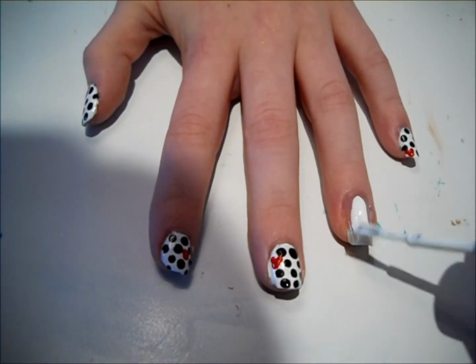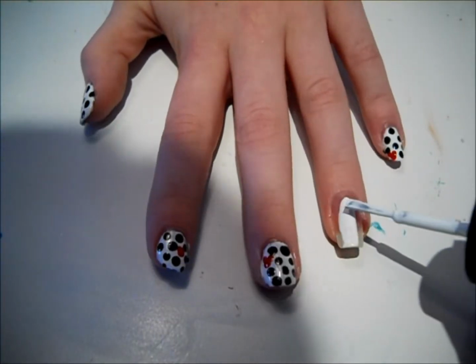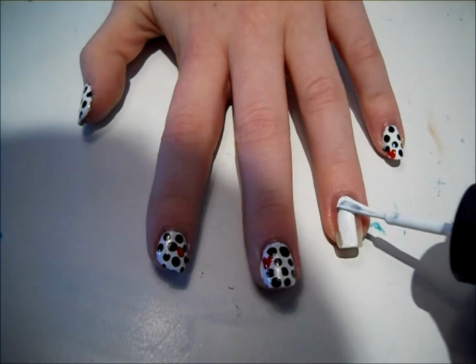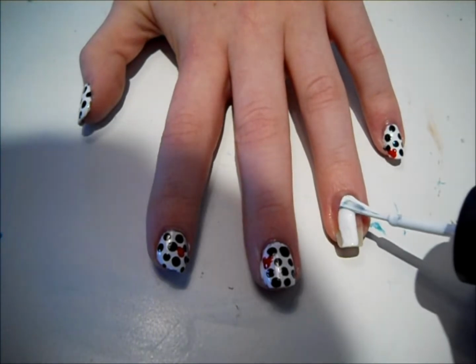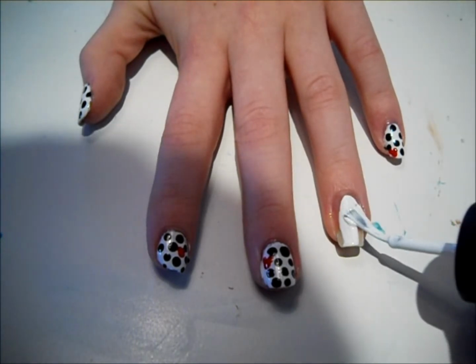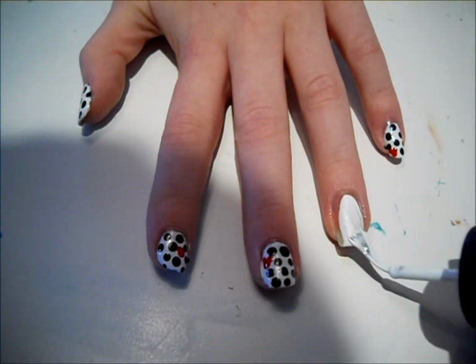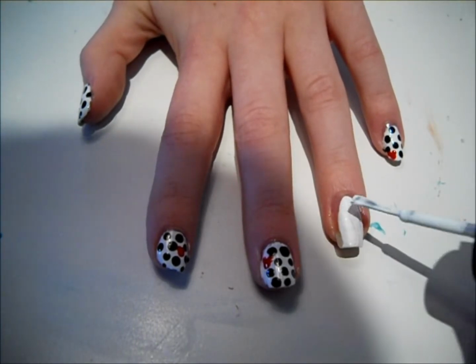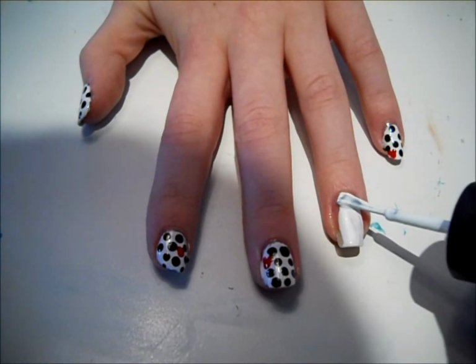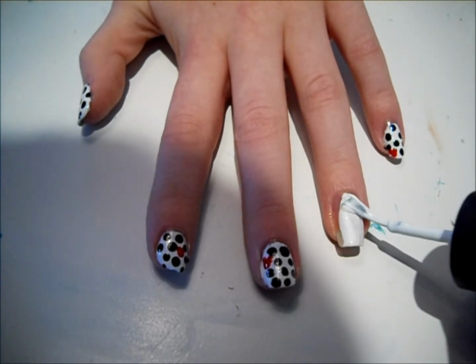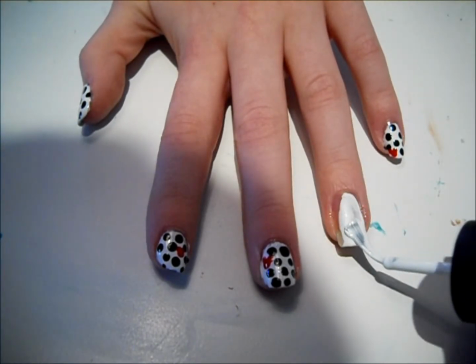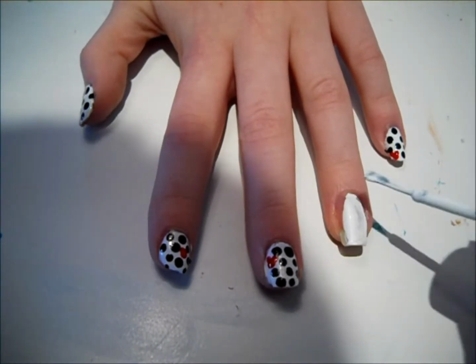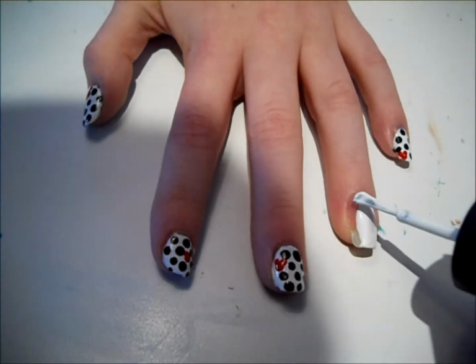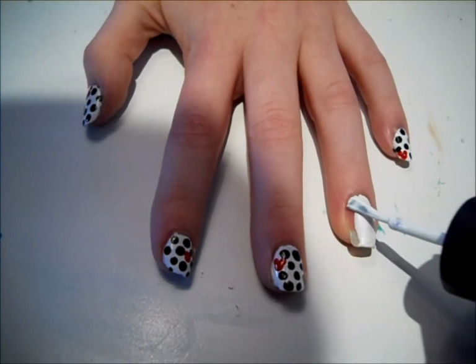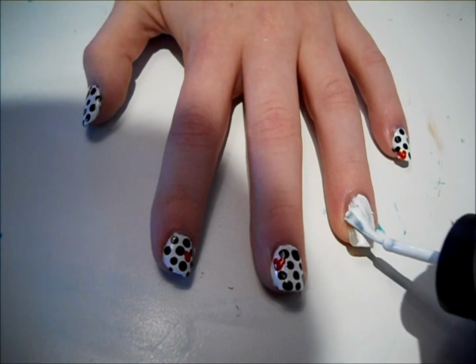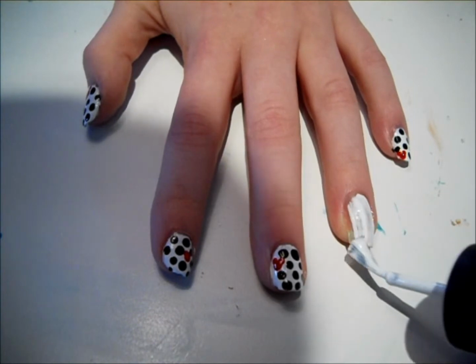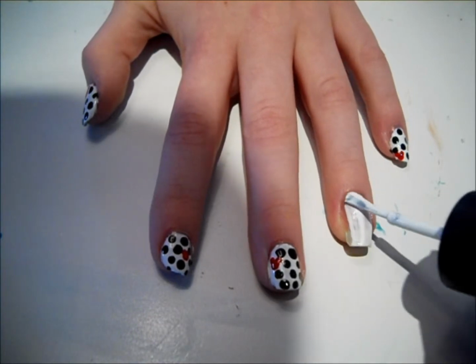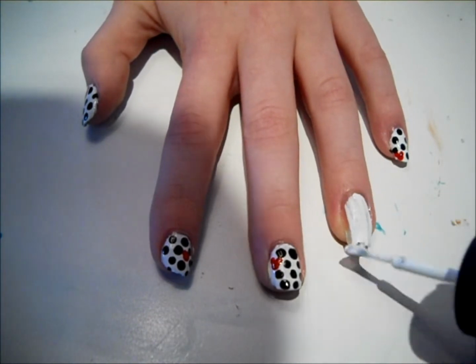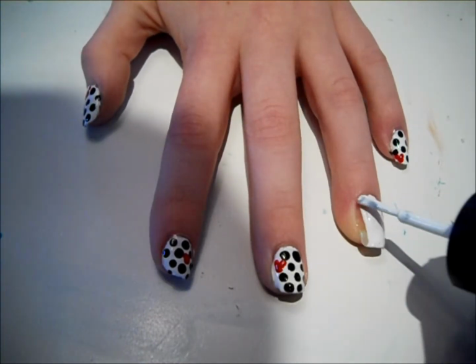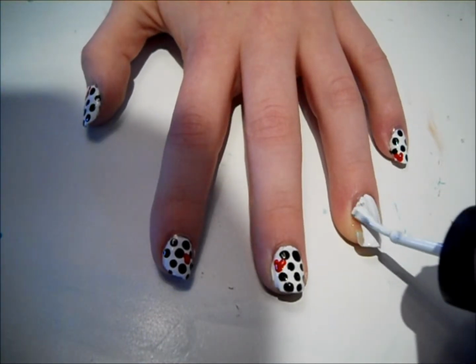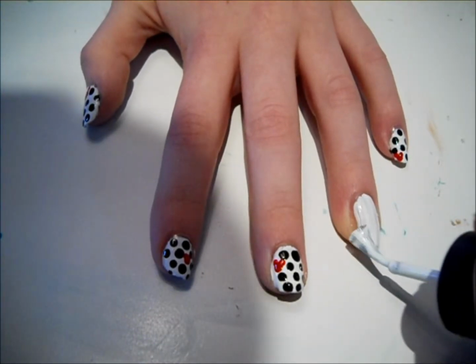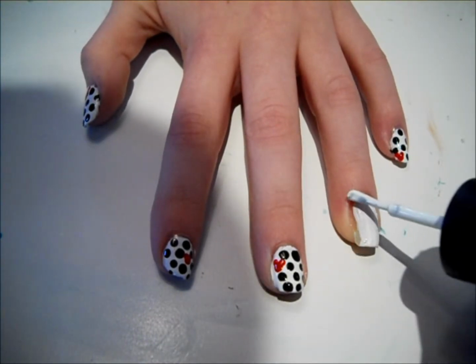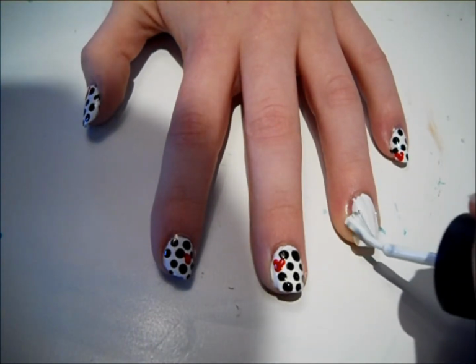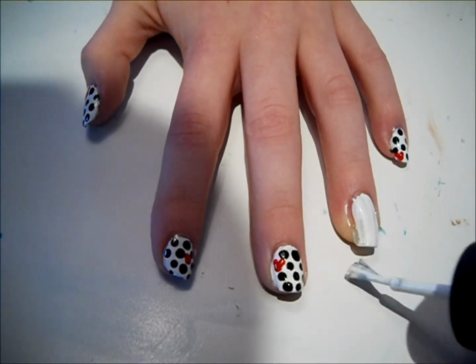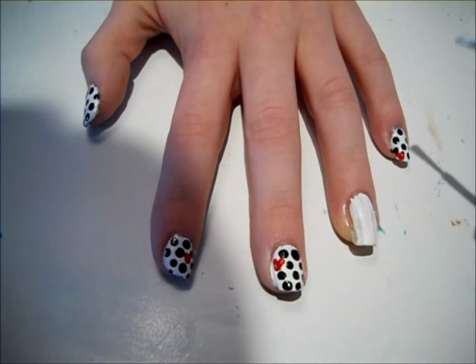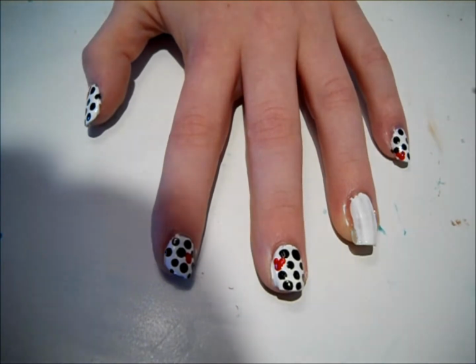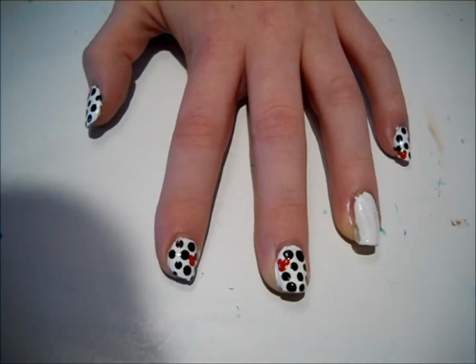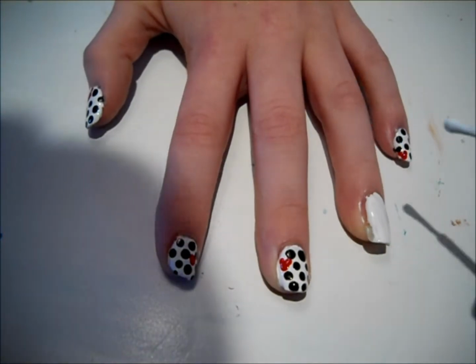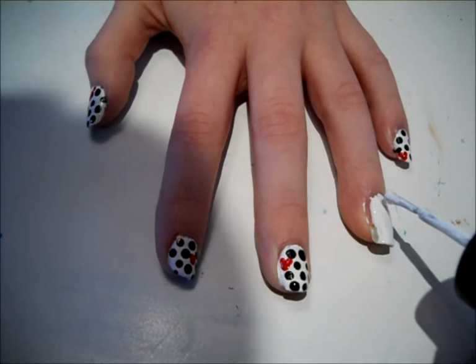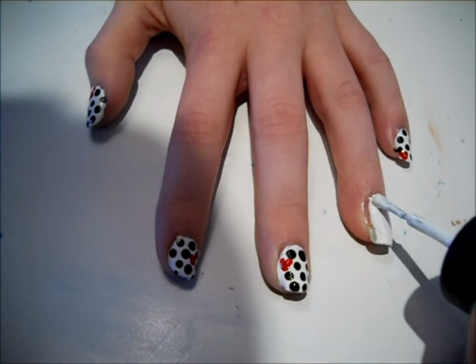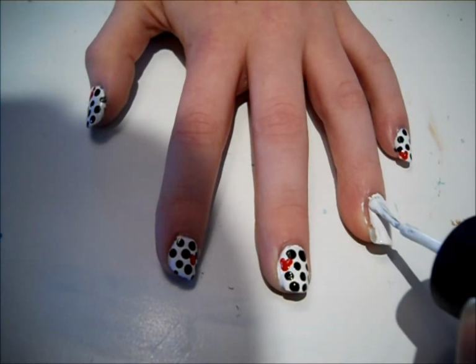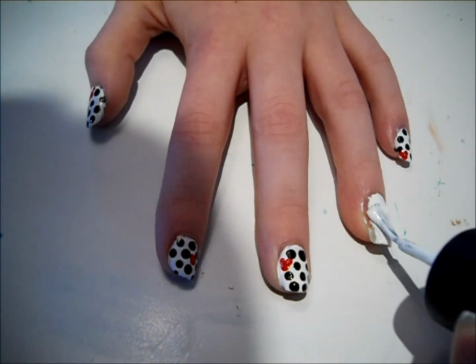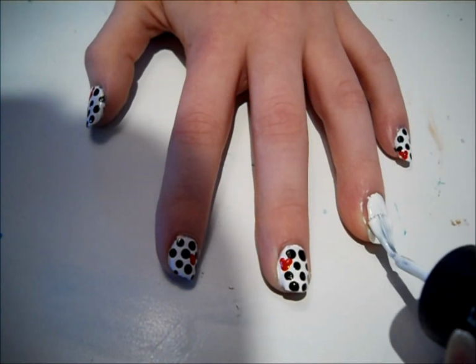Then add two thin coats of a white polish over your nail. Make sure this is pretty opaque because you will see a lot of the white underneath the dots. Just apply your second coat.